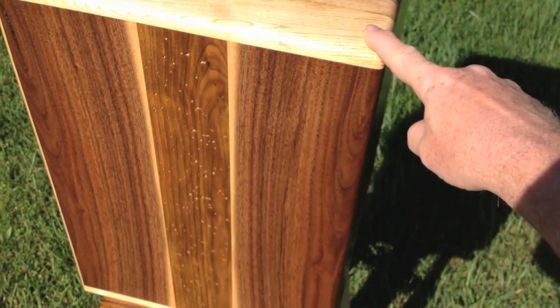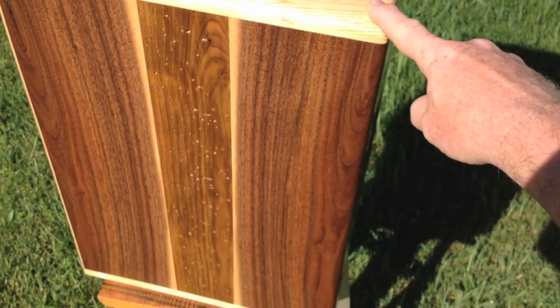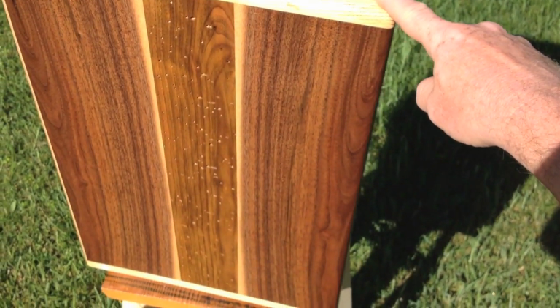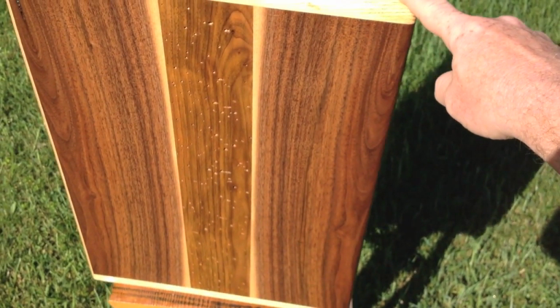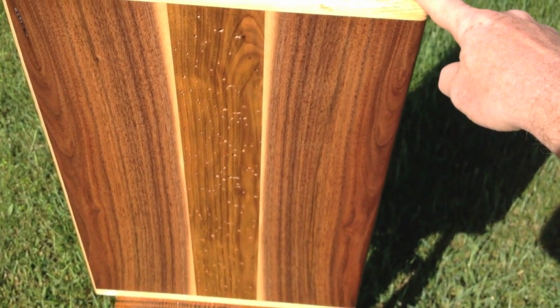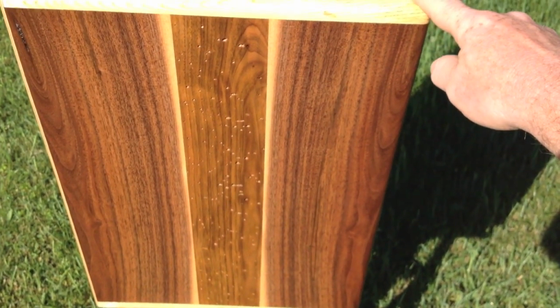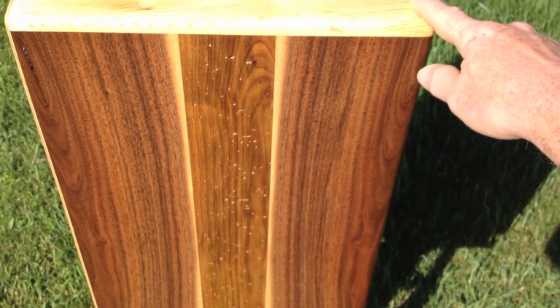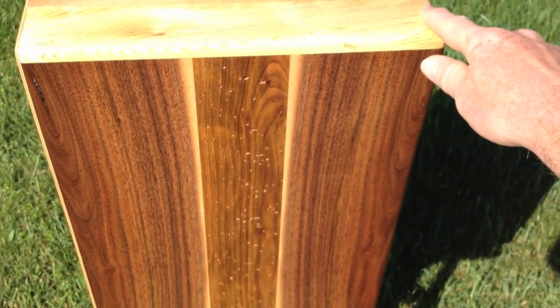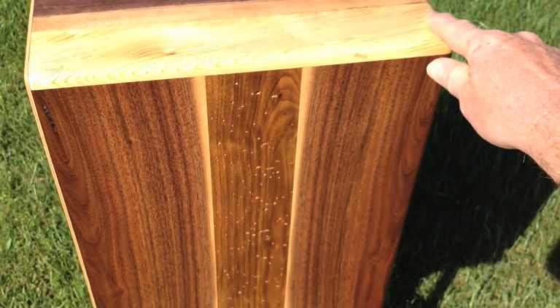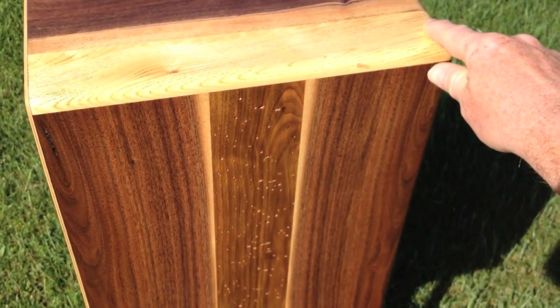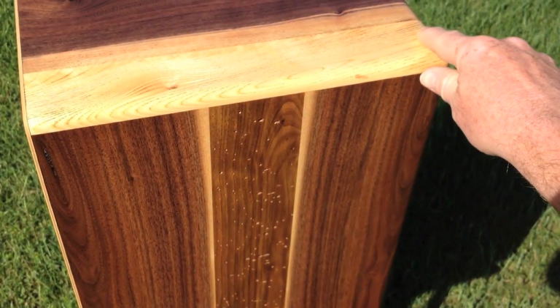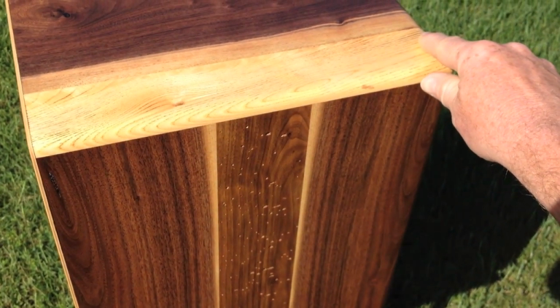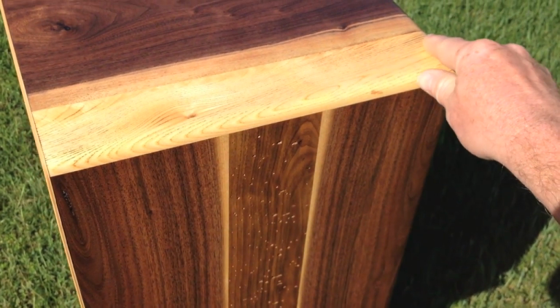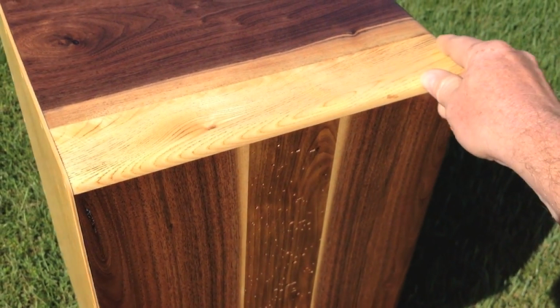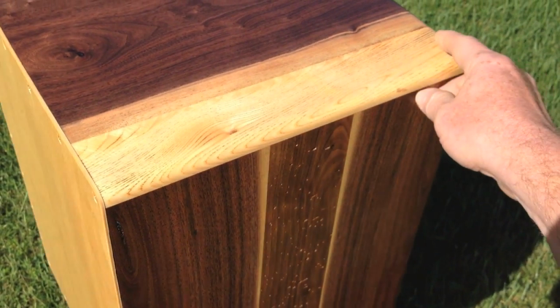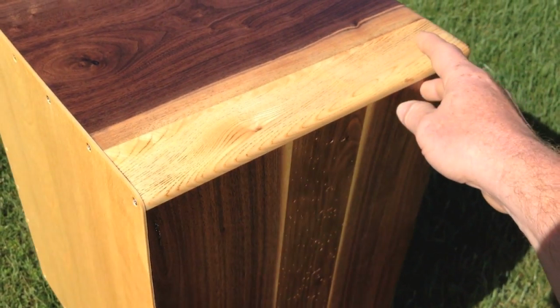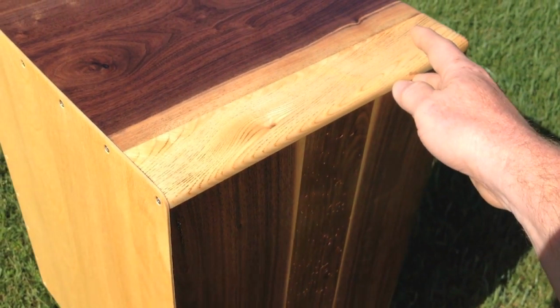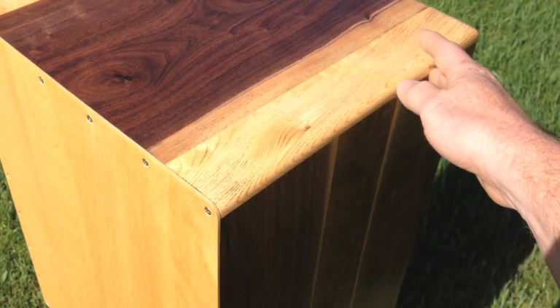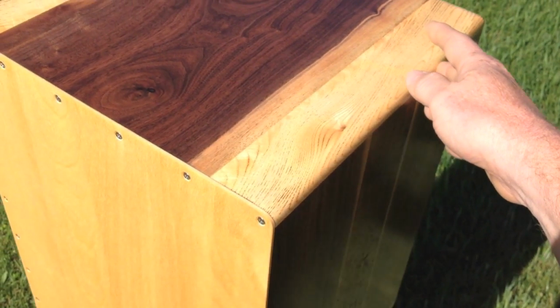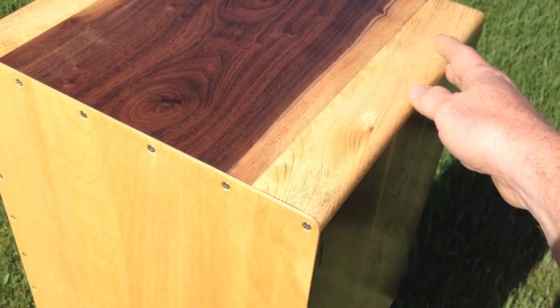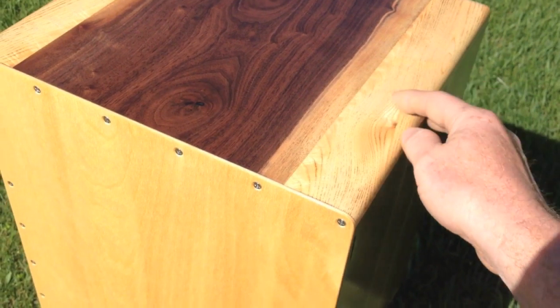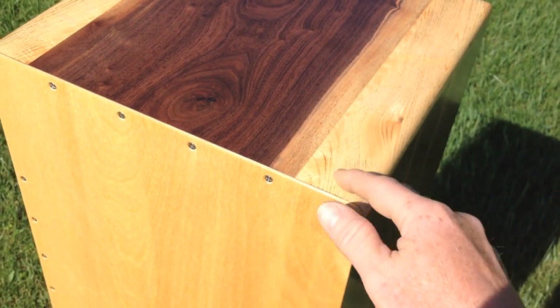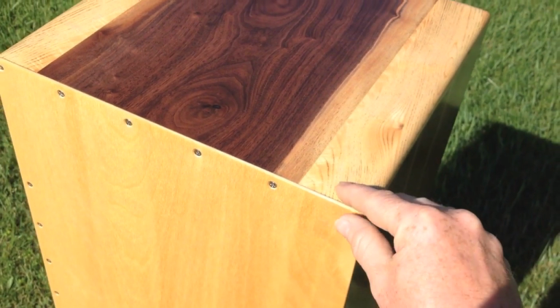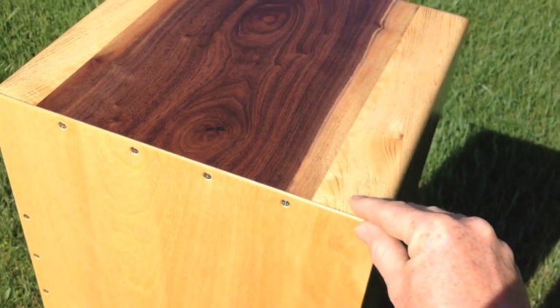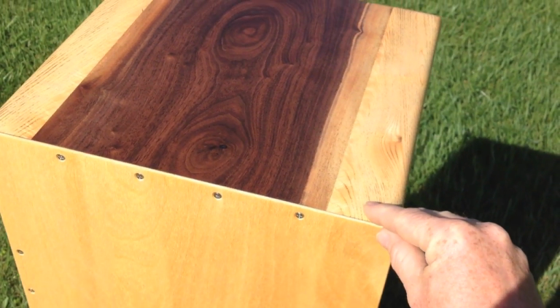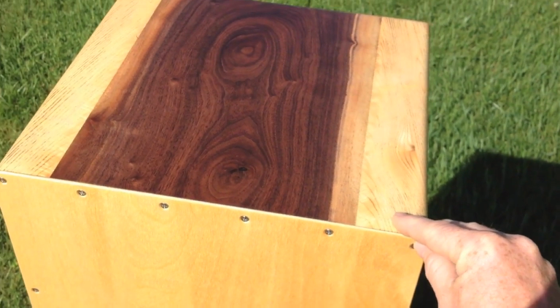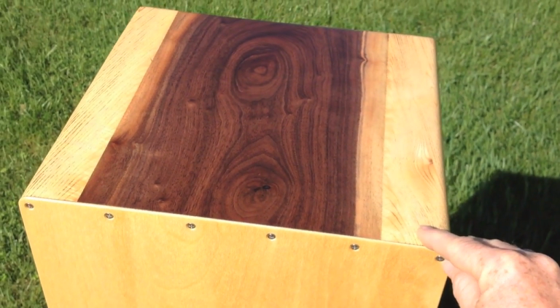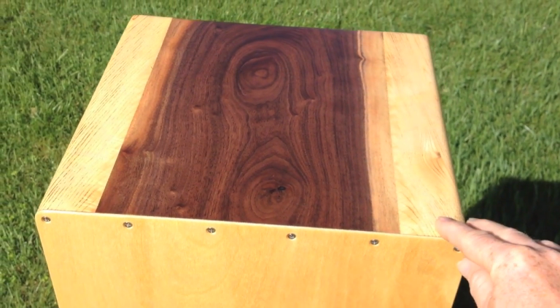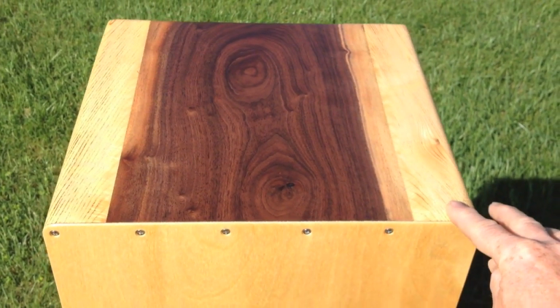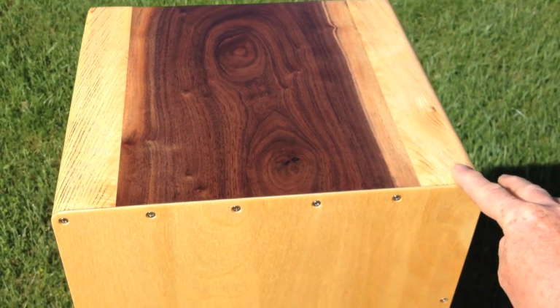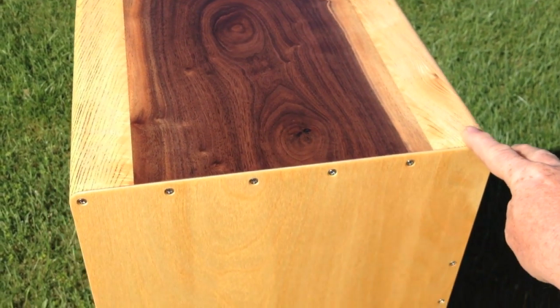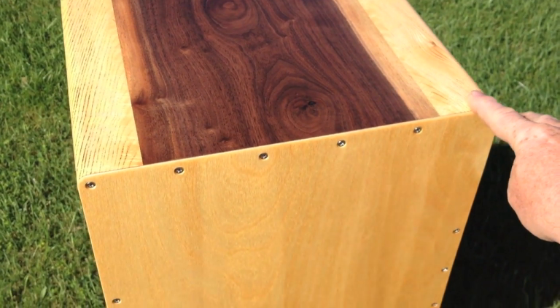On the top I surrounded it with some torch burnished white ash, but you can see that it has tremendous color variation and has light sapwood on either side.